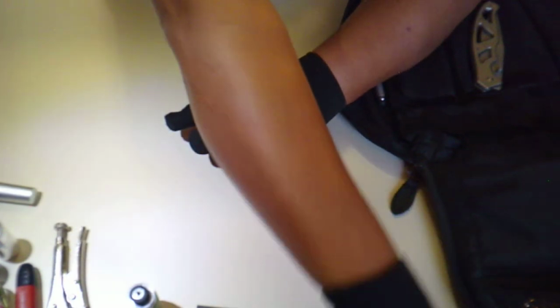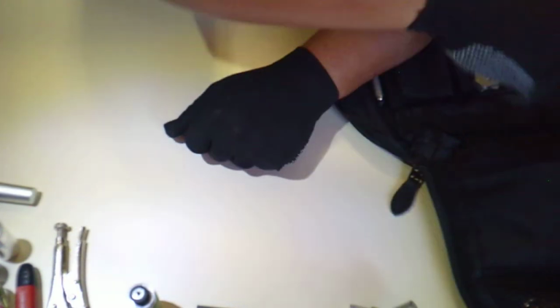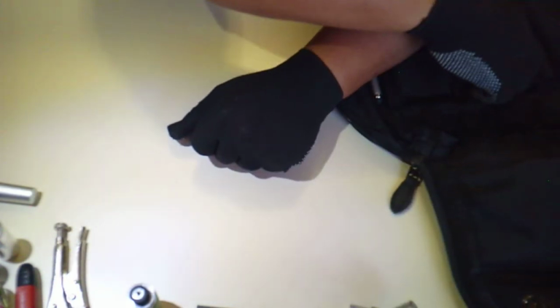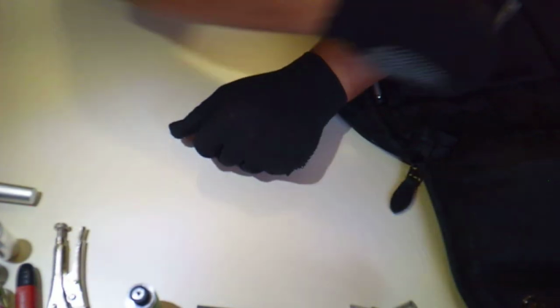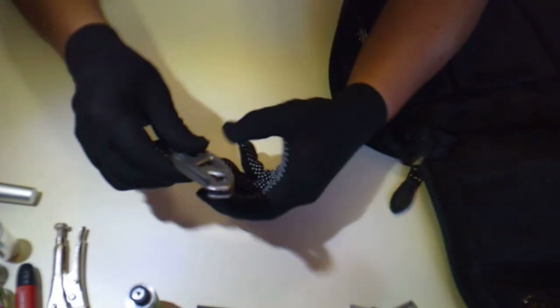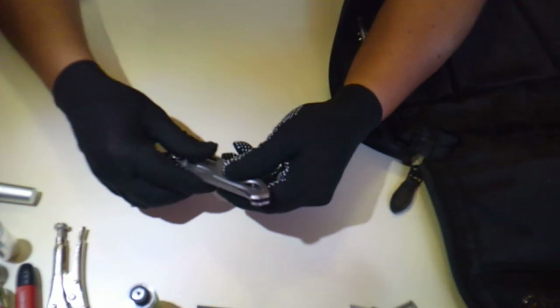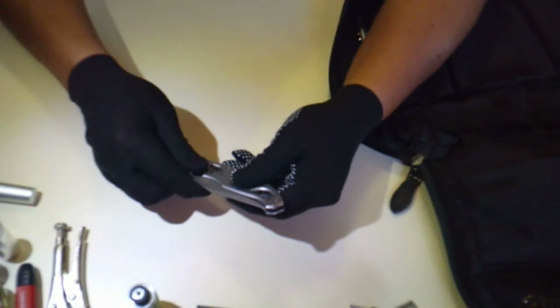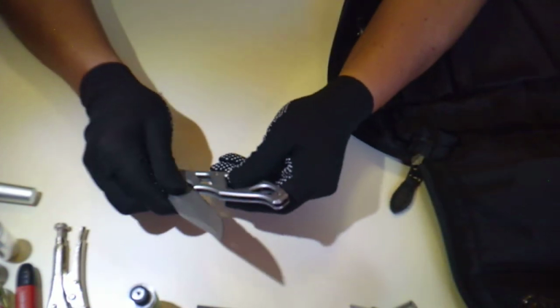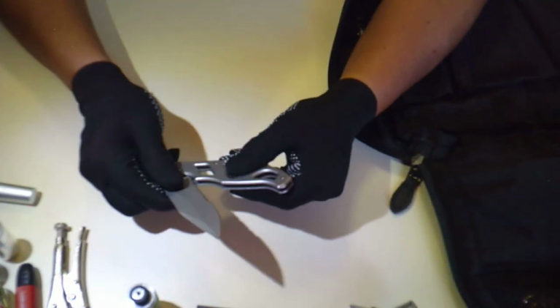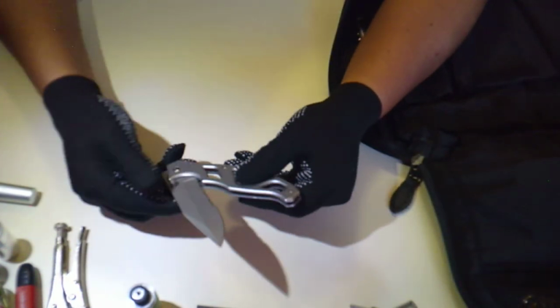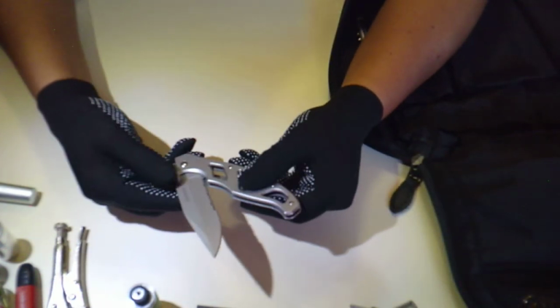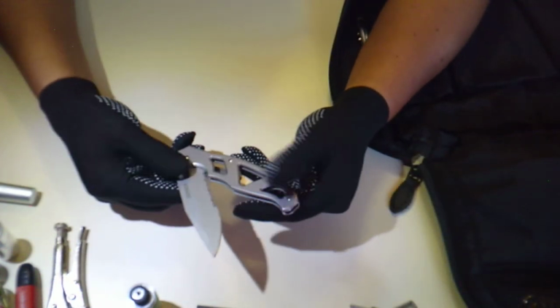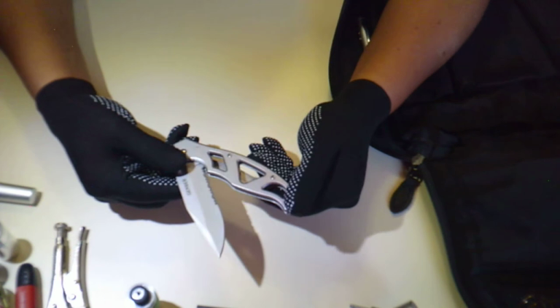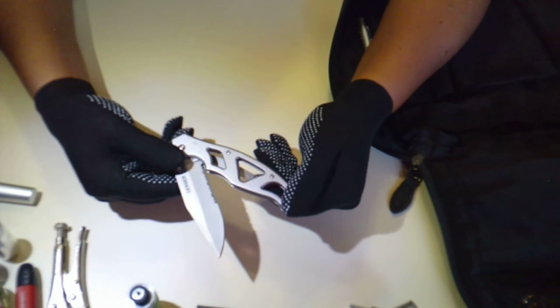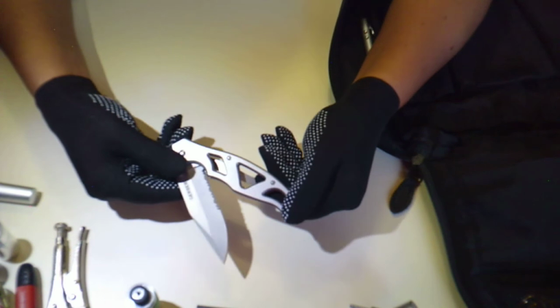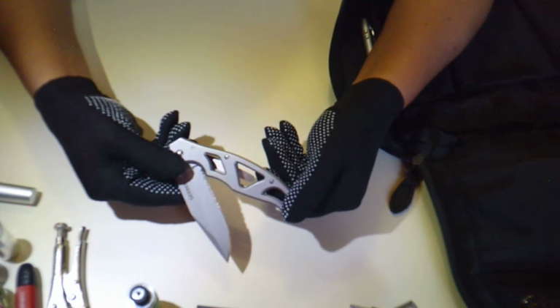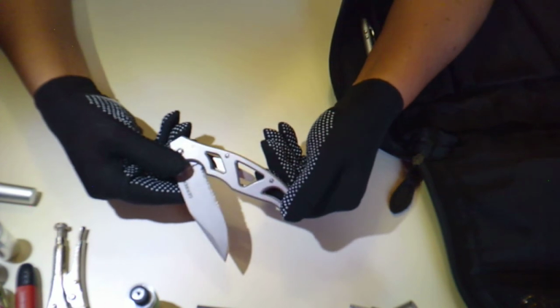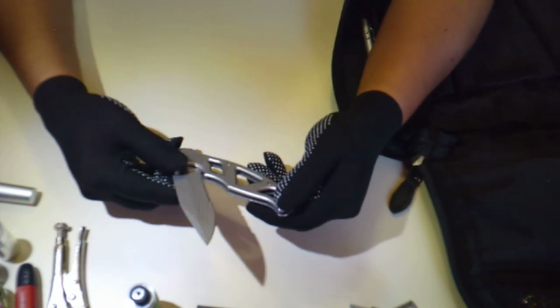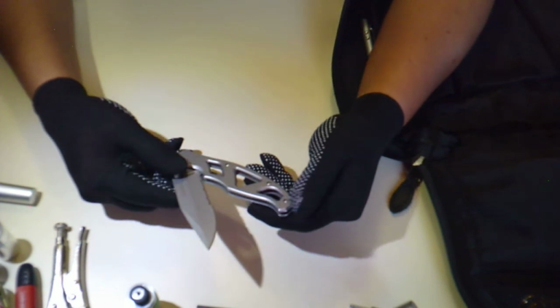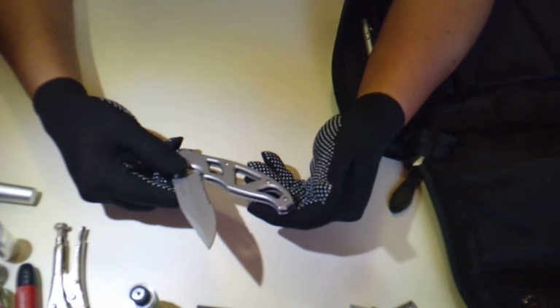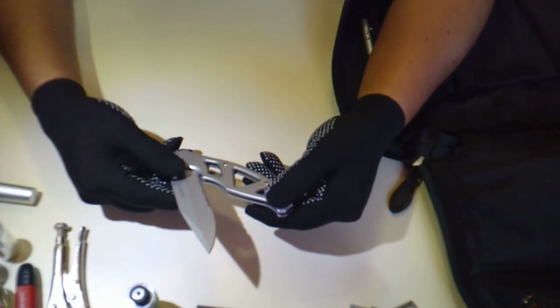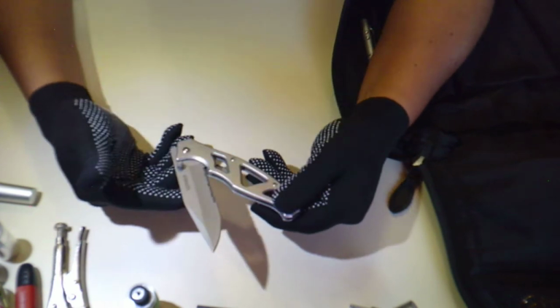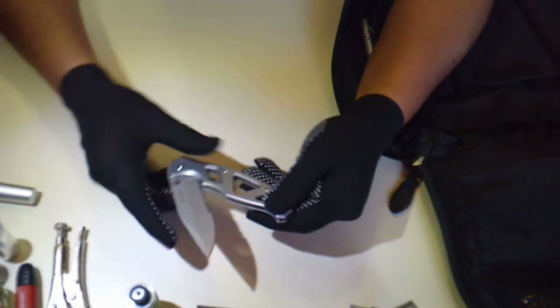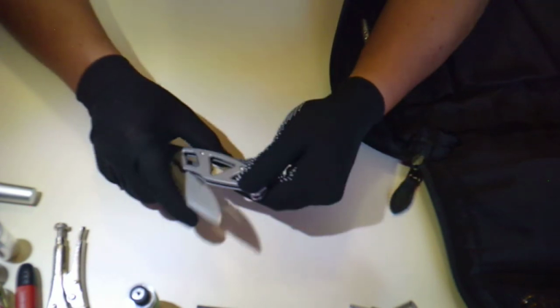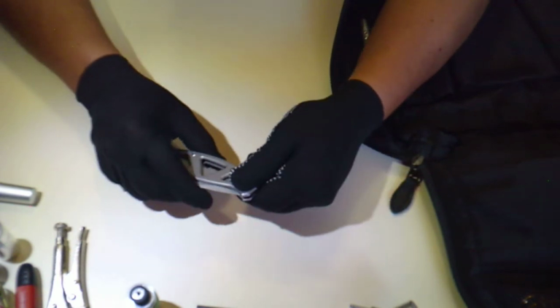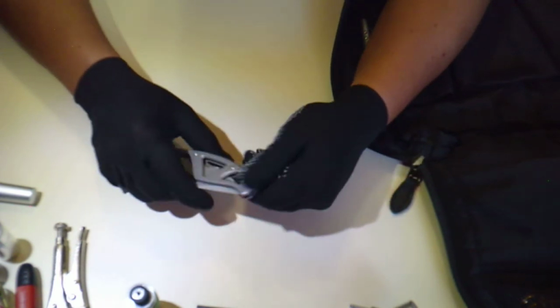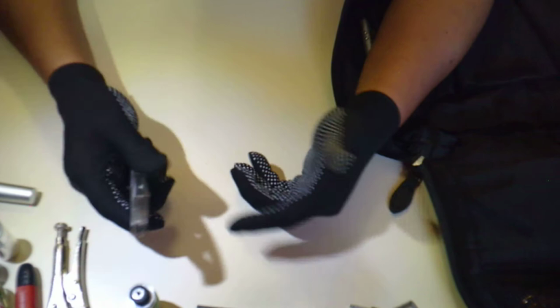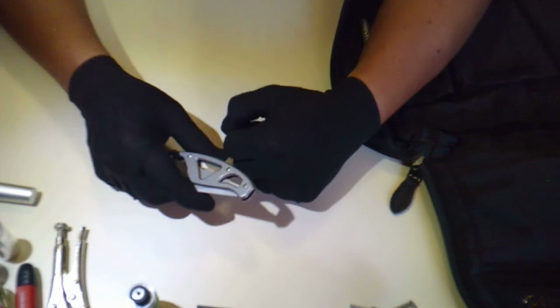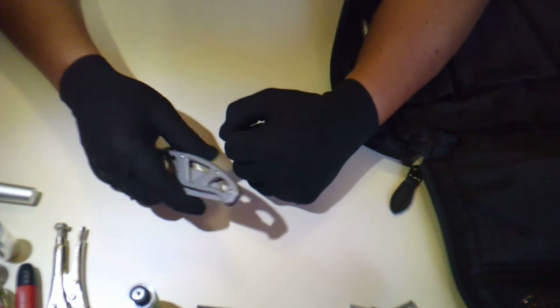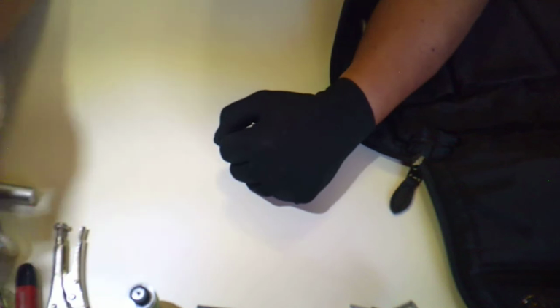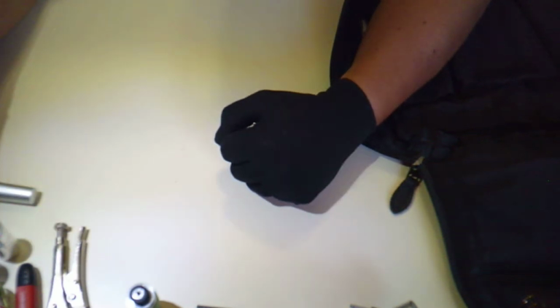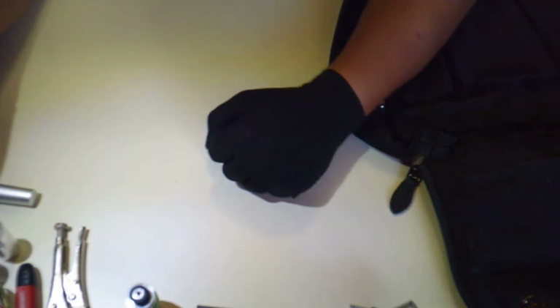I carry a knife for utilitarian uses and not for self-defense. I don't believe in carrying weaponry.